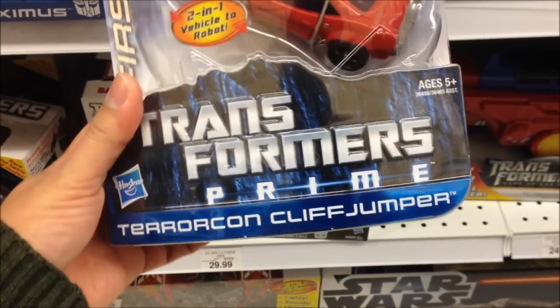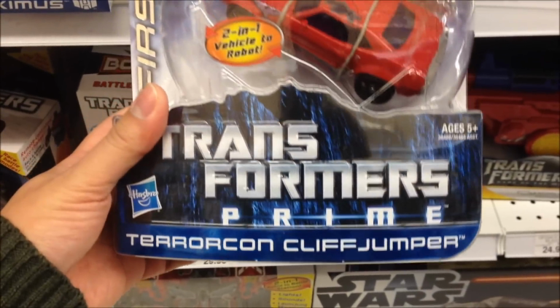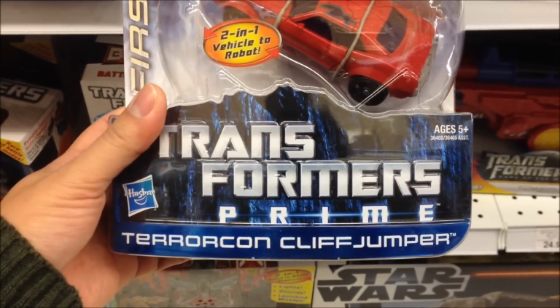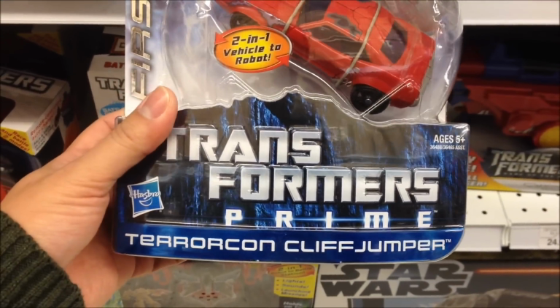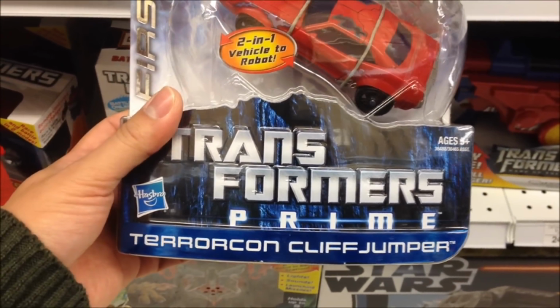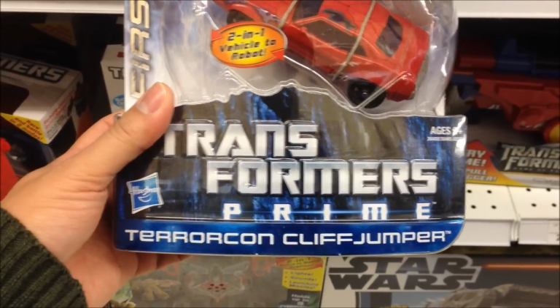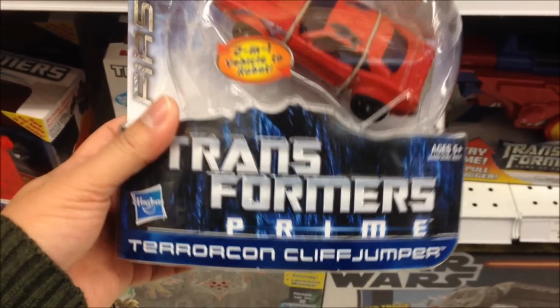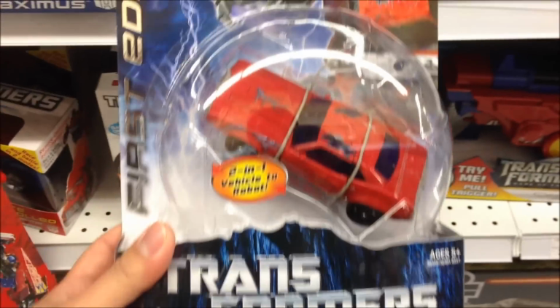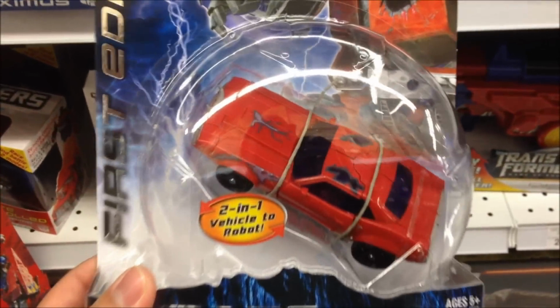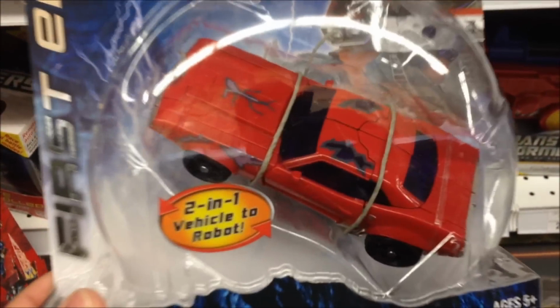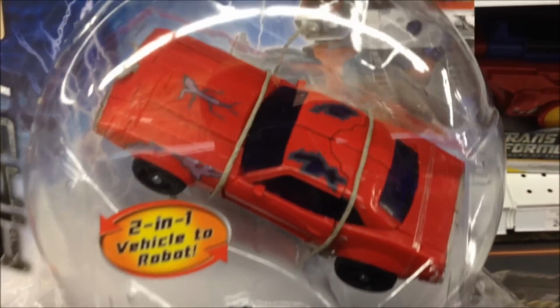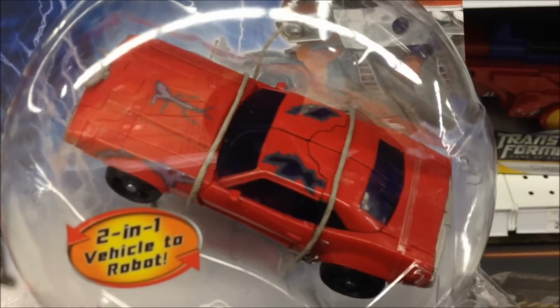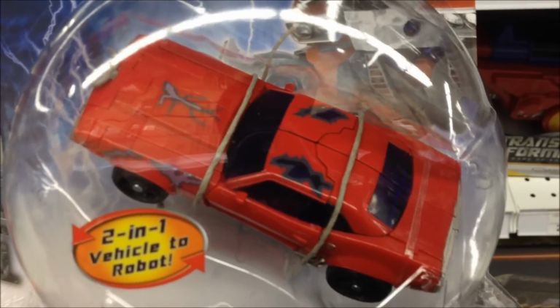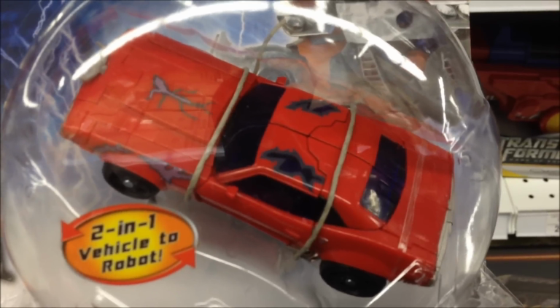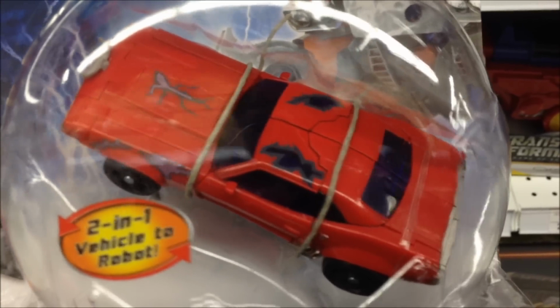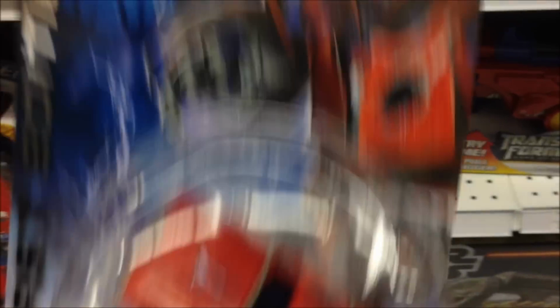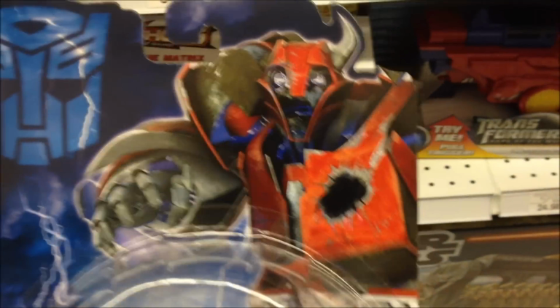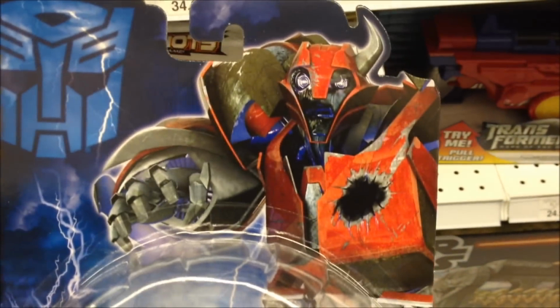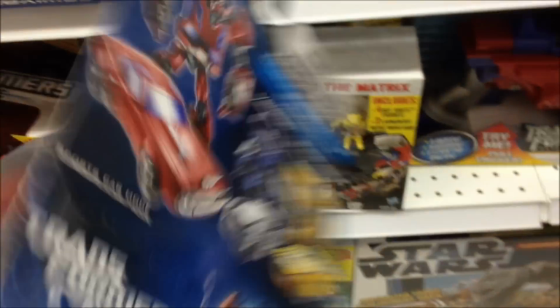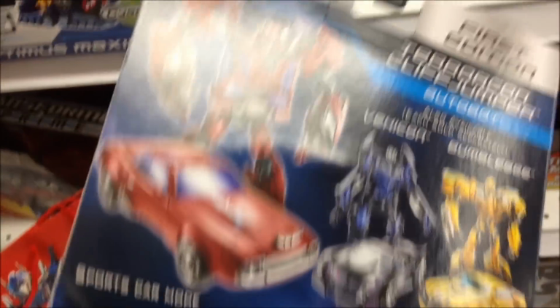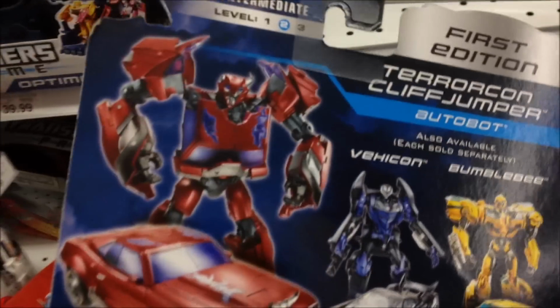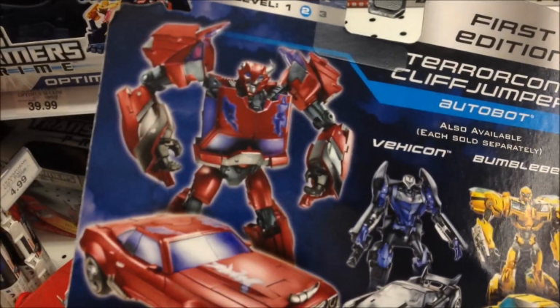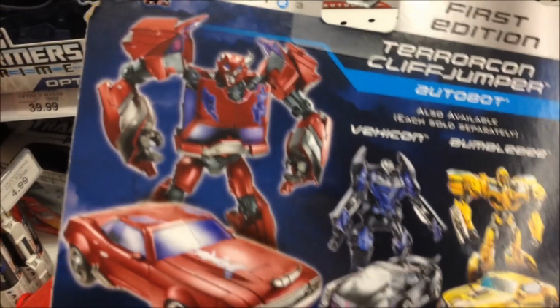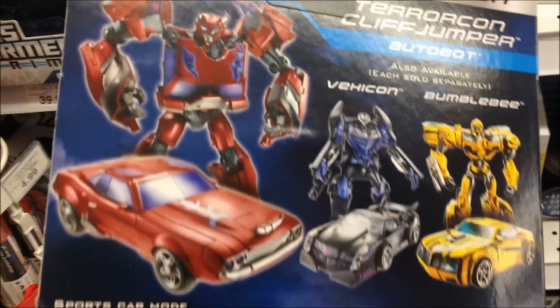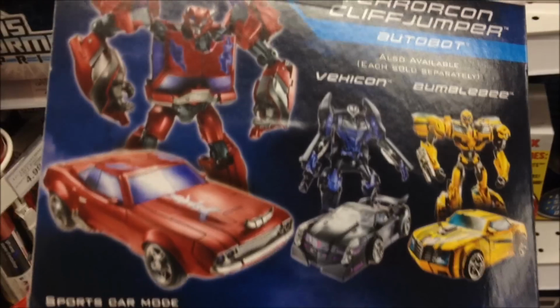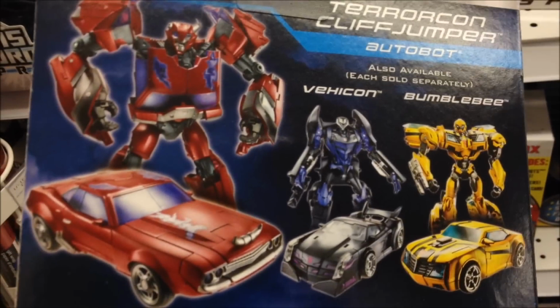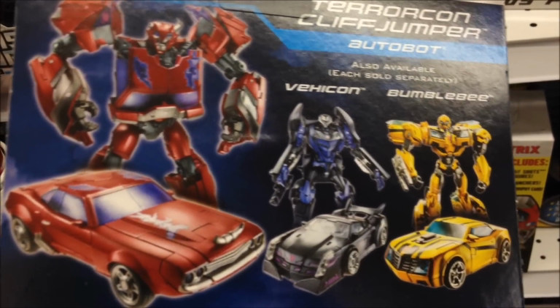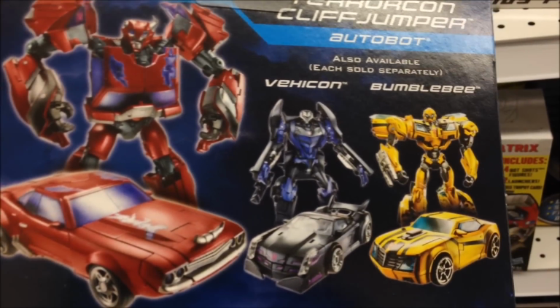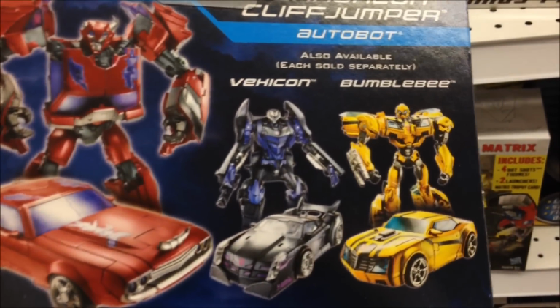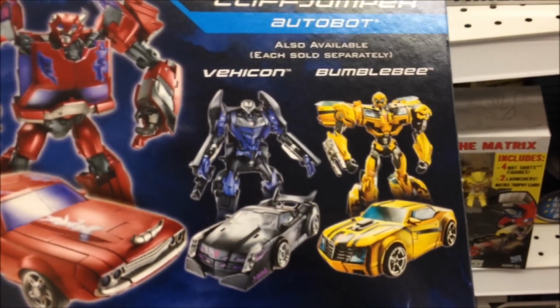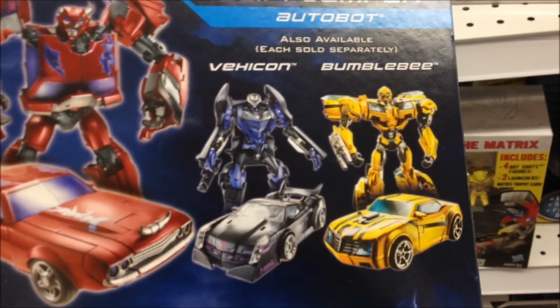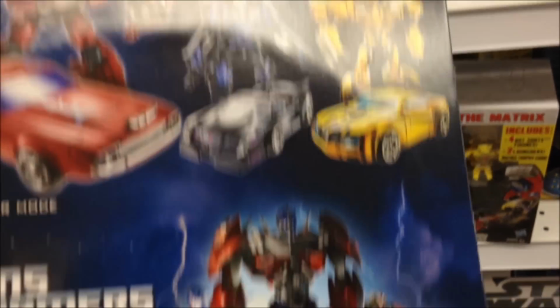And I found the Terrorcon Cliffjumper. Take a closer look. Back of the packaging shows Vihicon and Bumblebee.